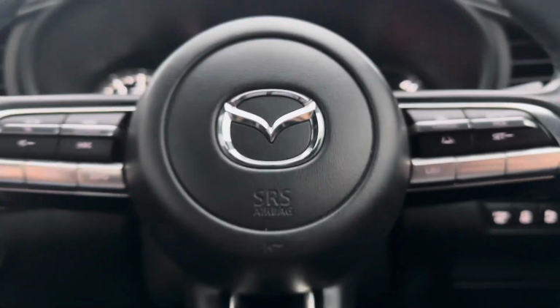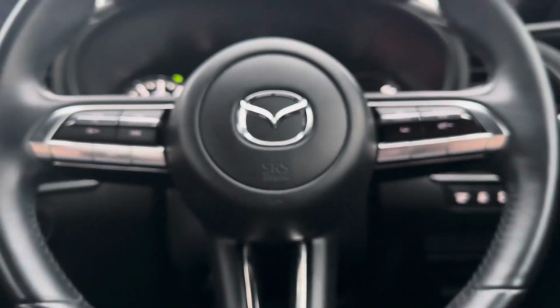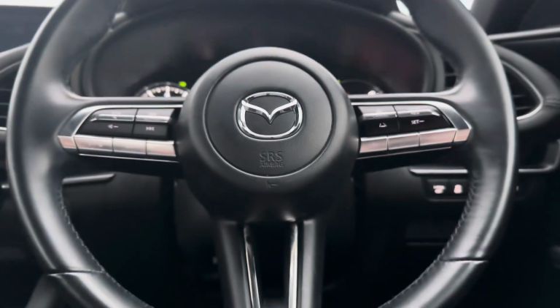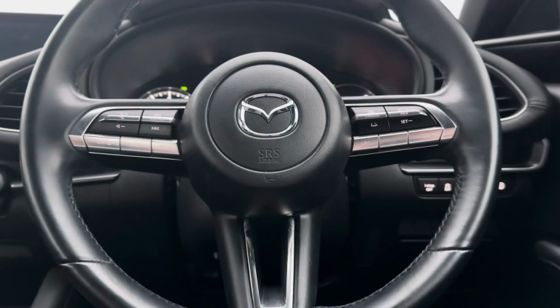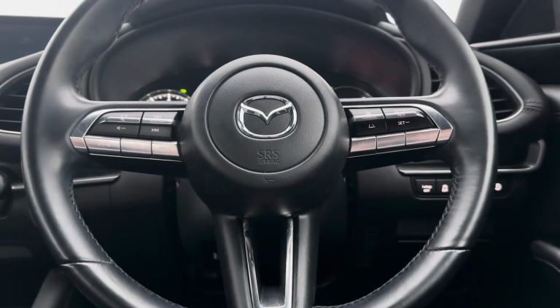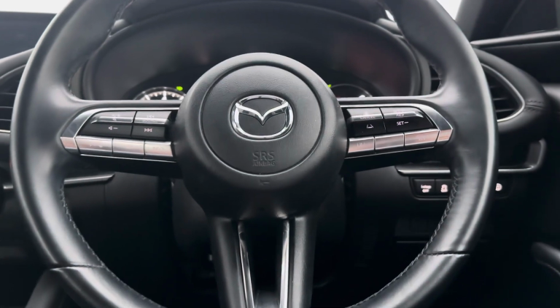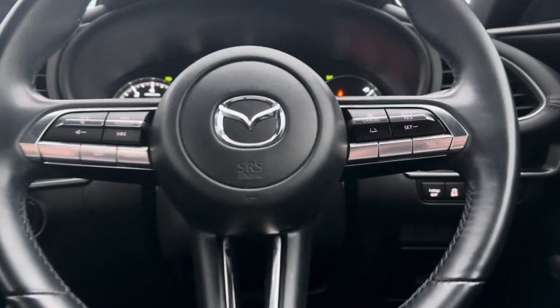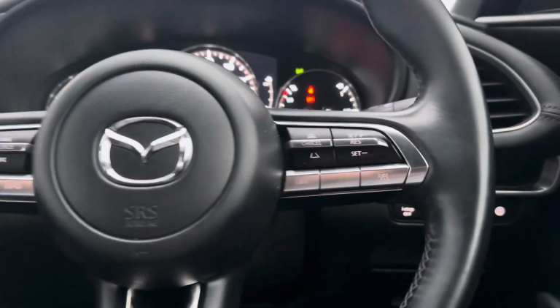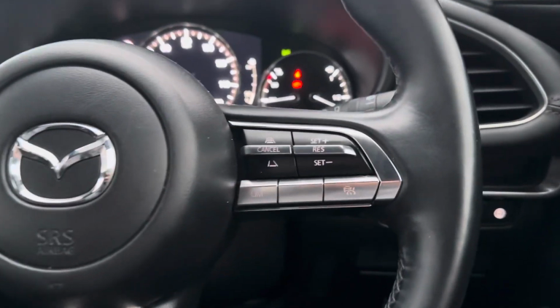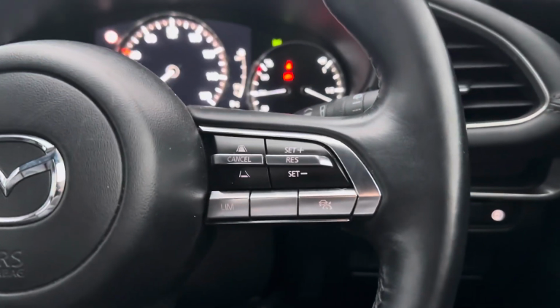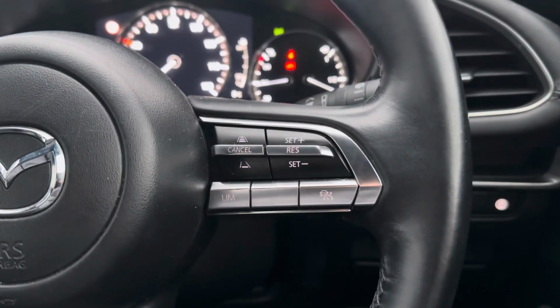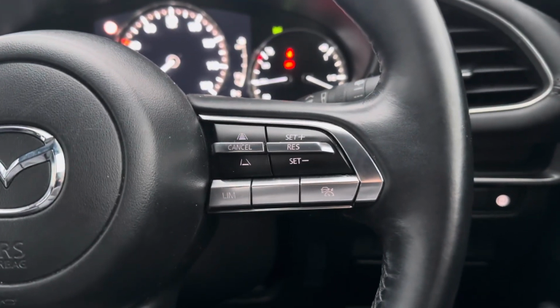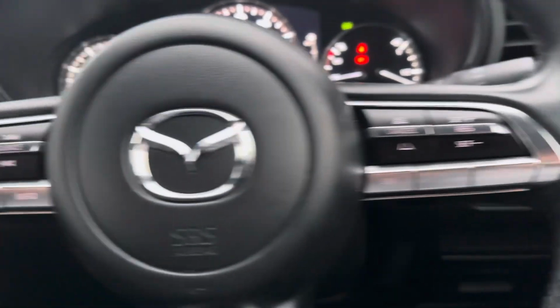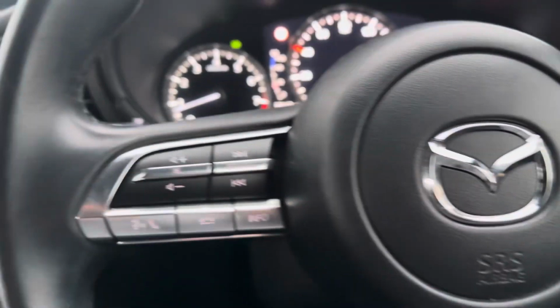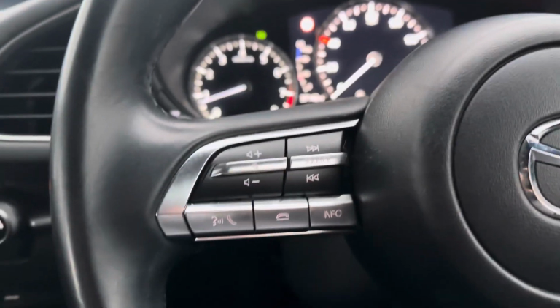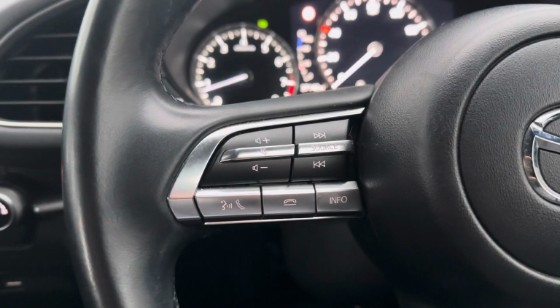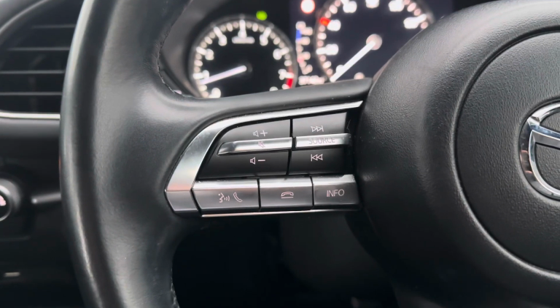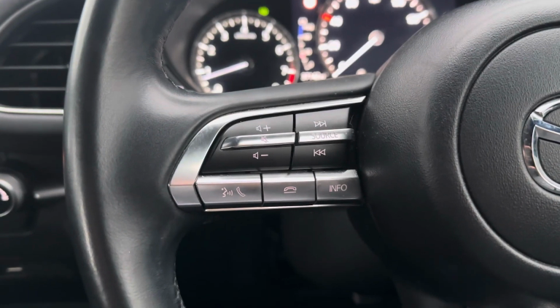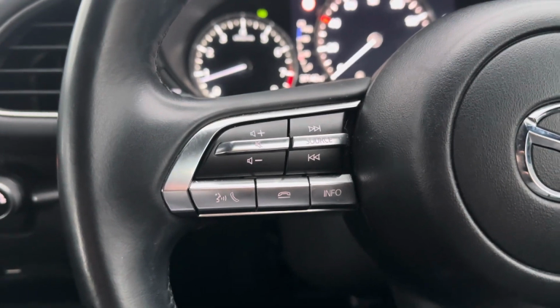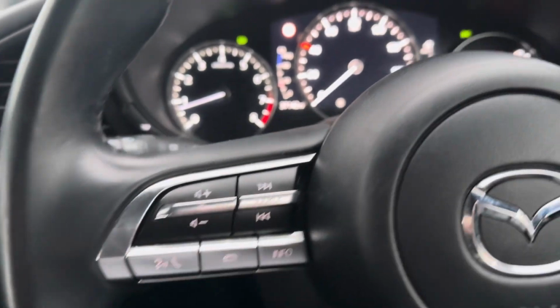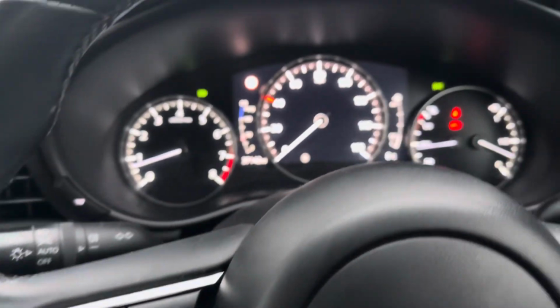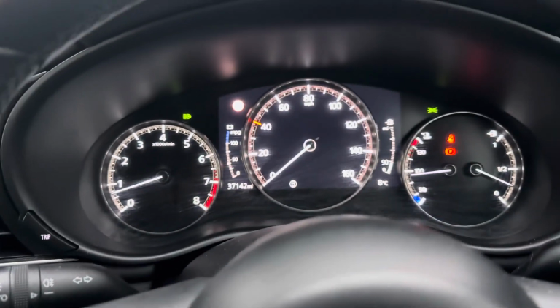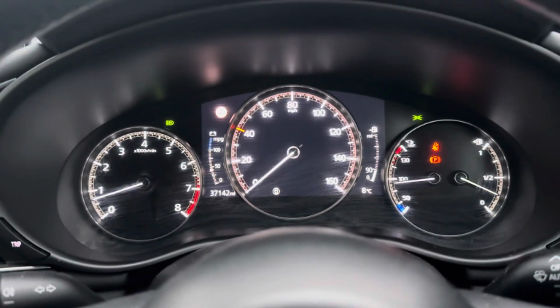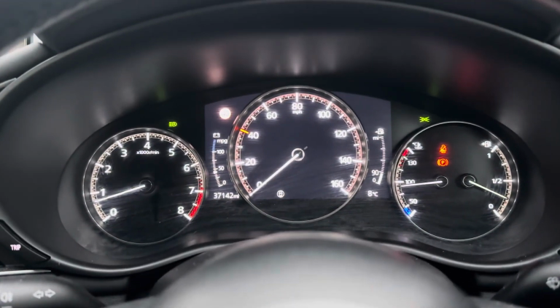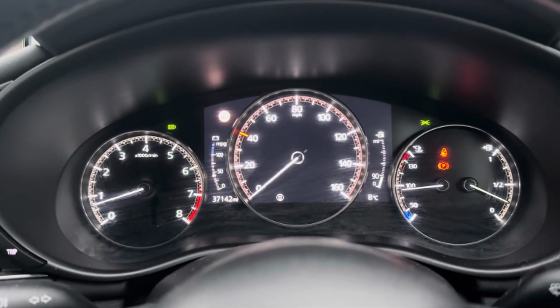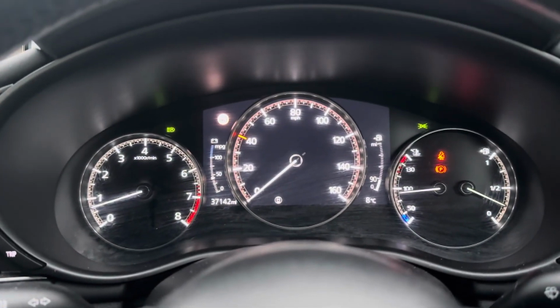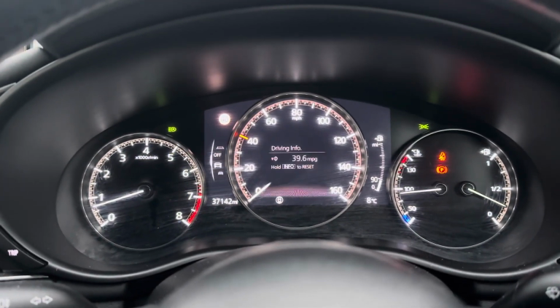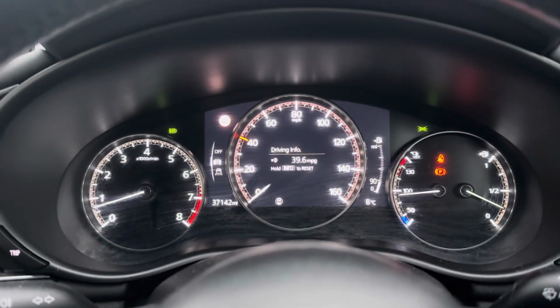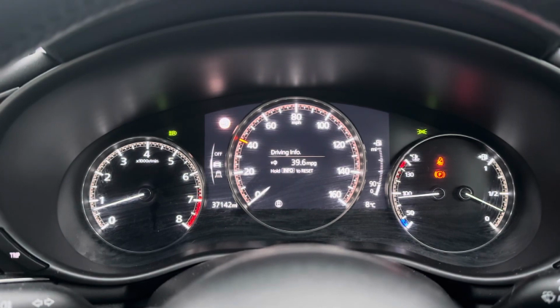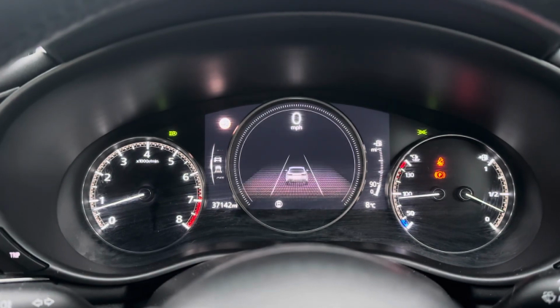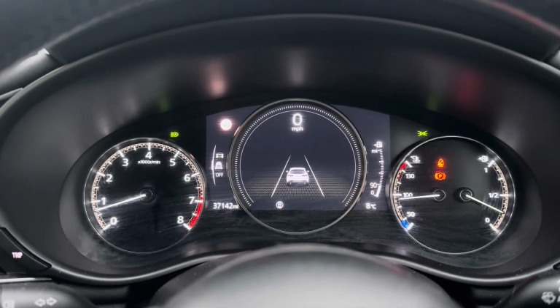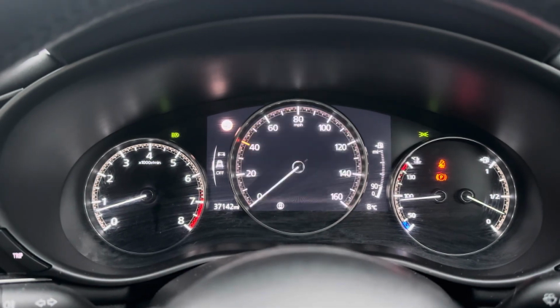On the dash we have the black leather wrapped multifunction steering wheel. This helps you safely and easily control the Mazda Radar Cruise Control, perfect for motorway driving, as well as the colour active driving display and colour head-up display, giving you everything you need right in your peripheral.